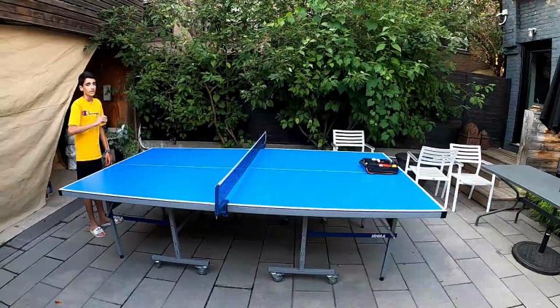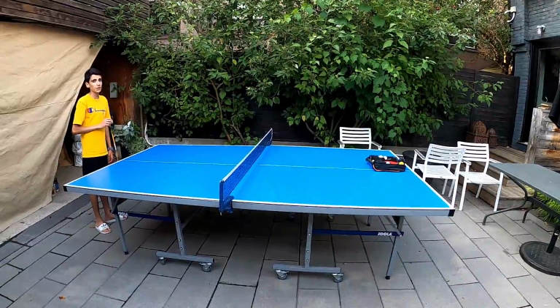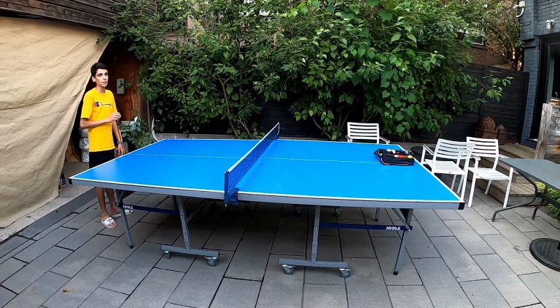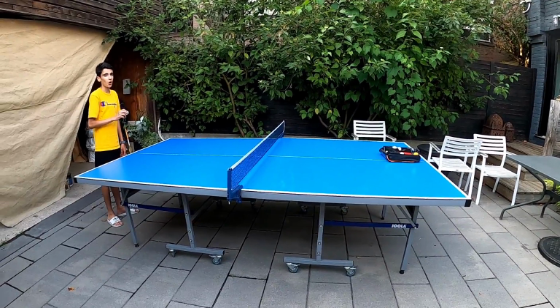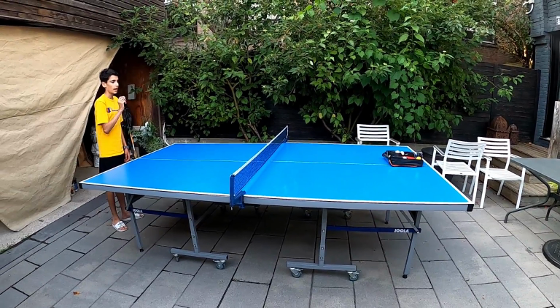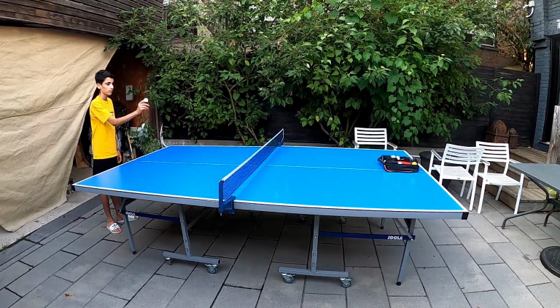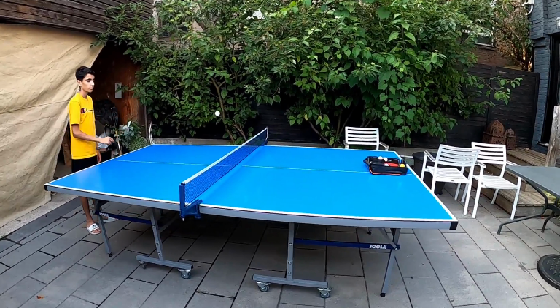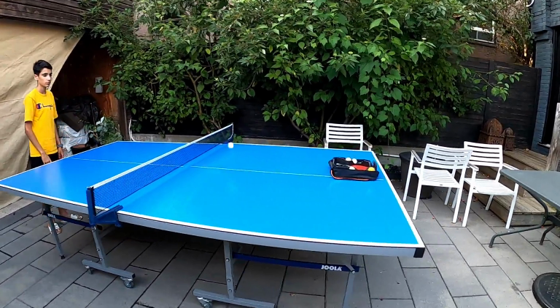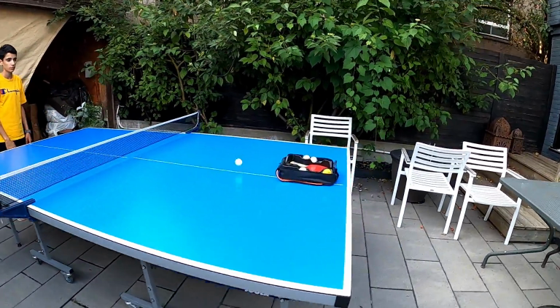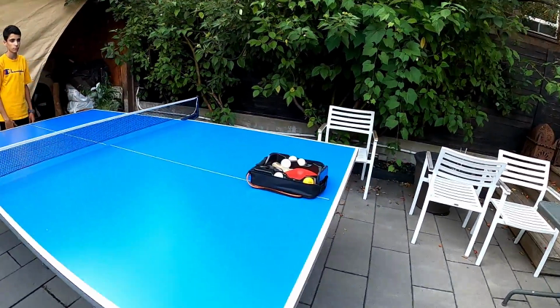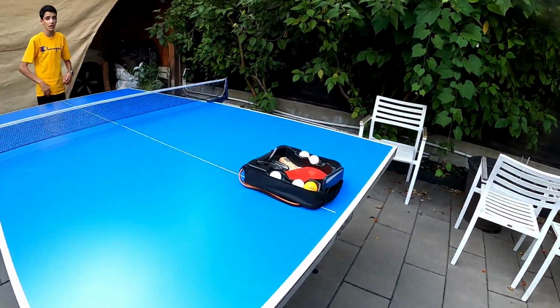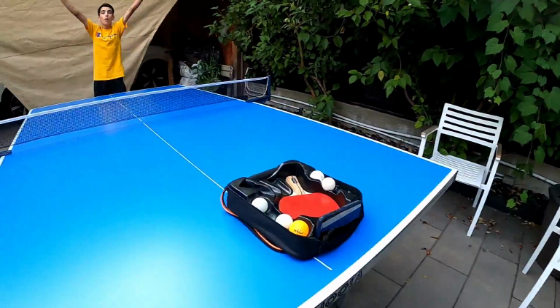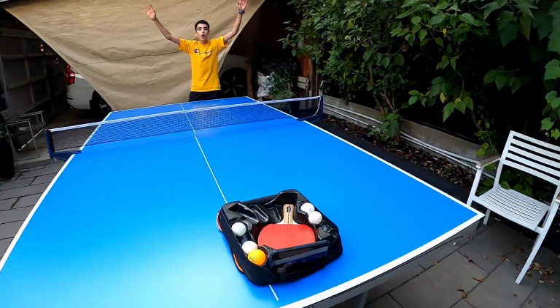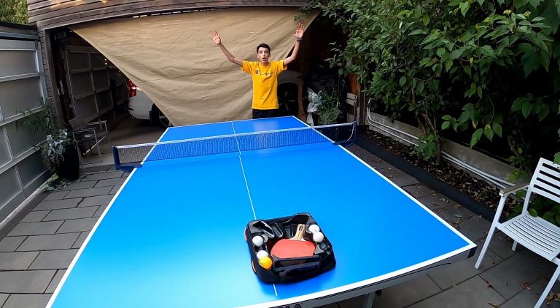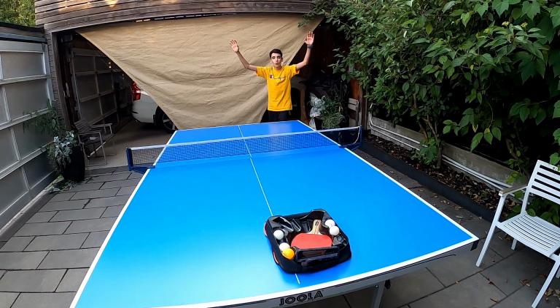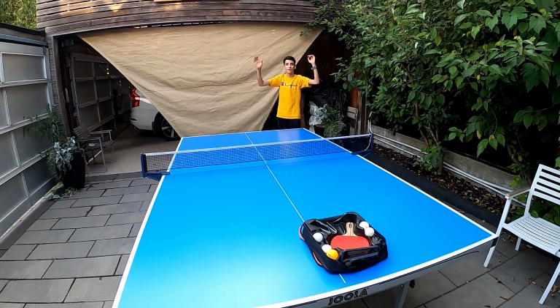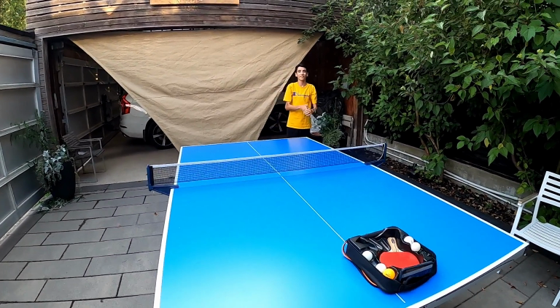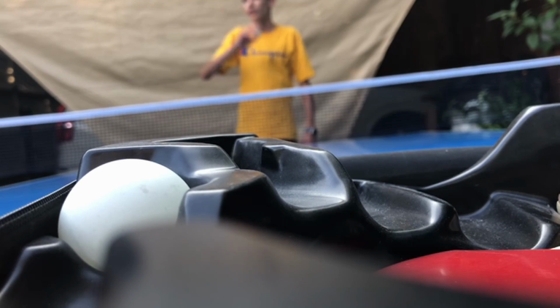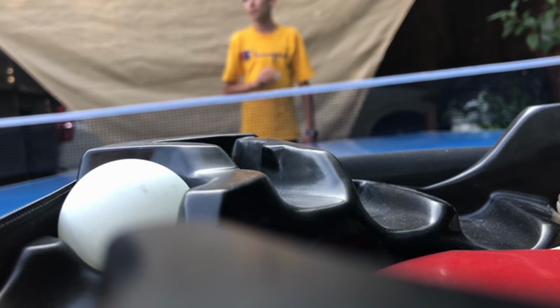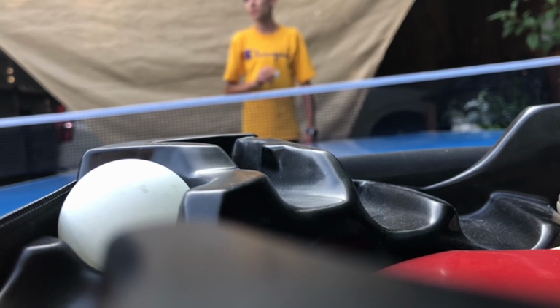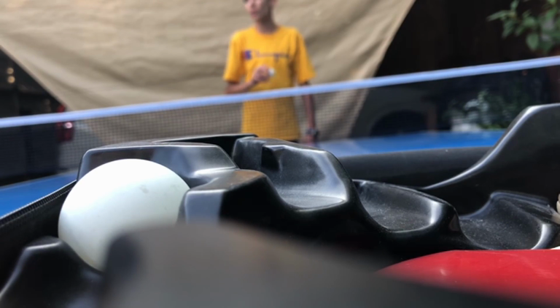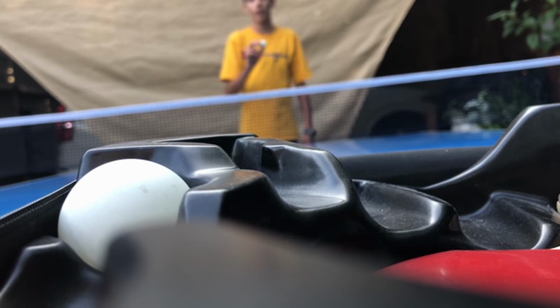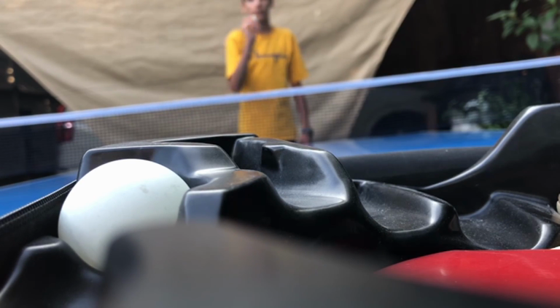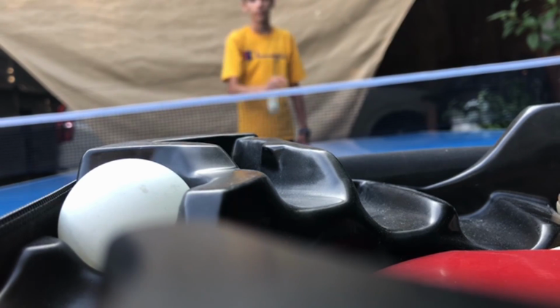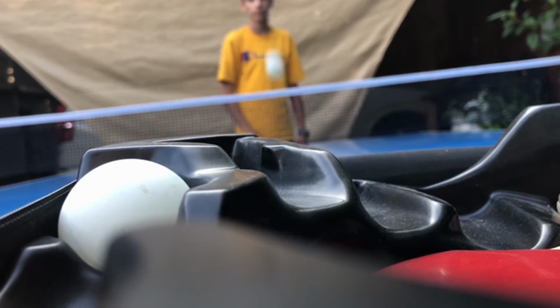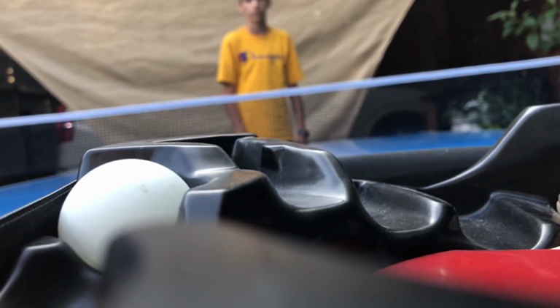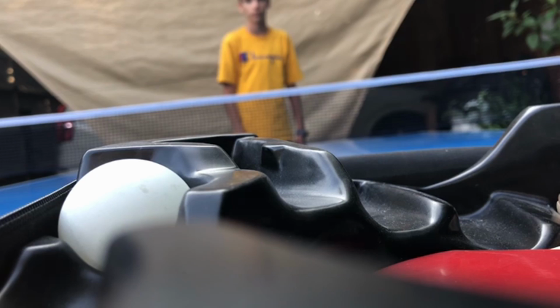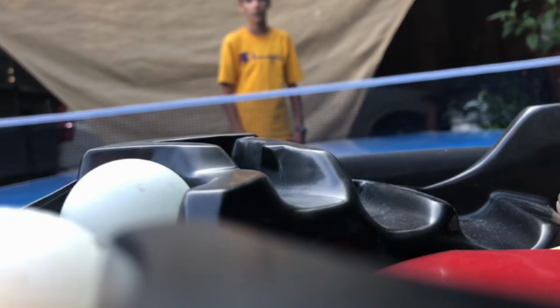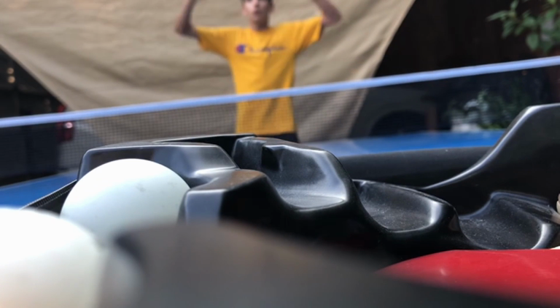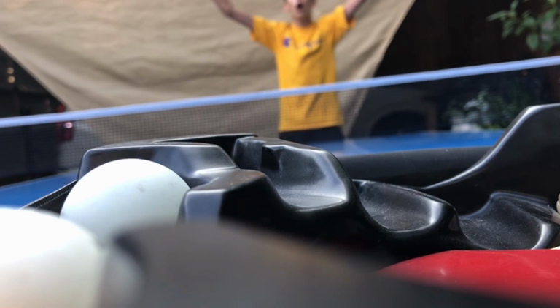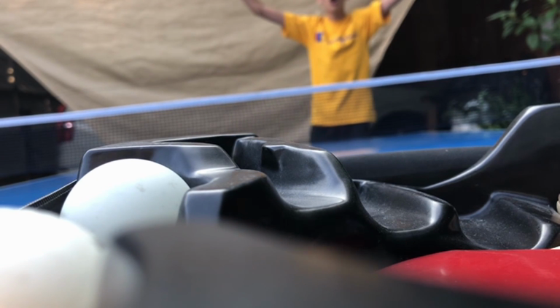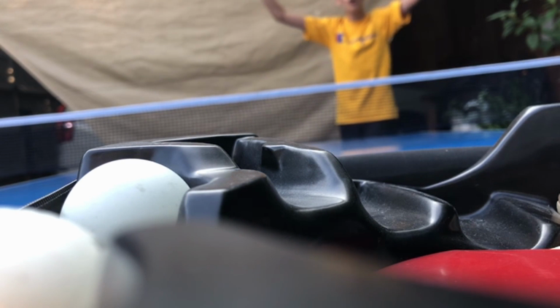Time to put this Ping Pong Ball away. Yes! Woo! Yes! Woo!